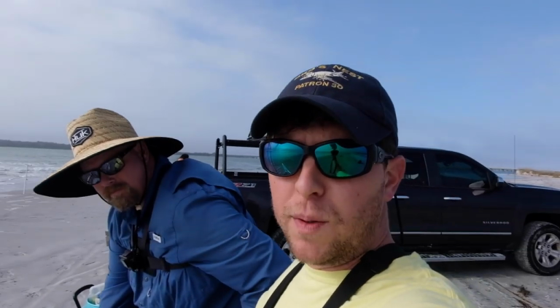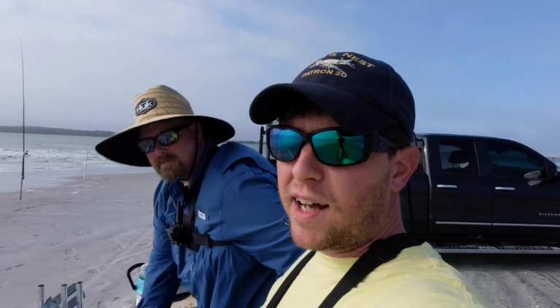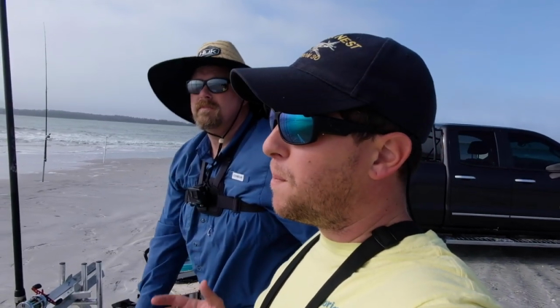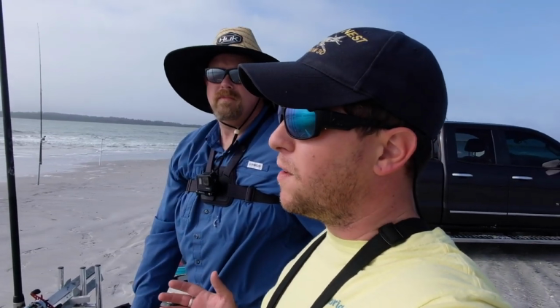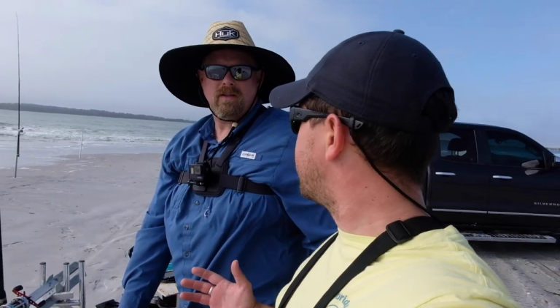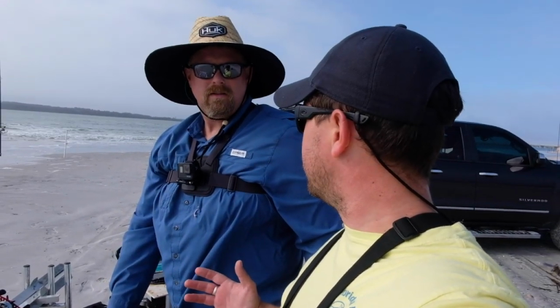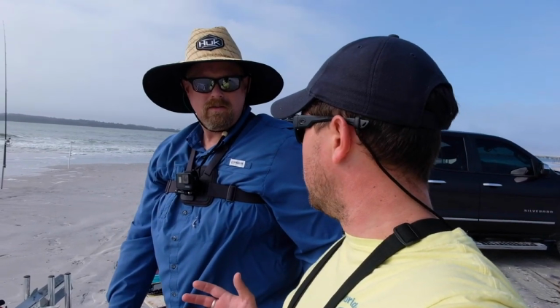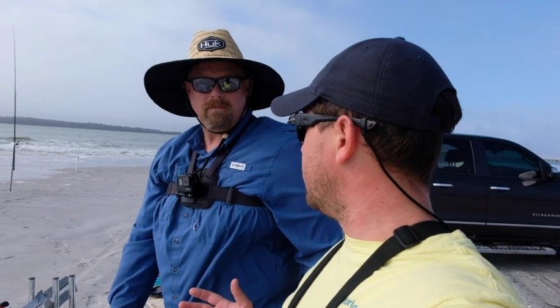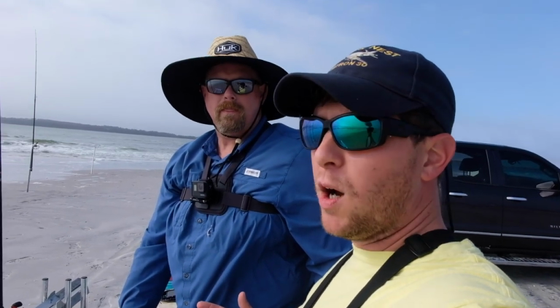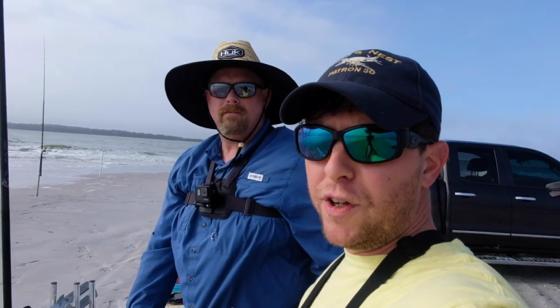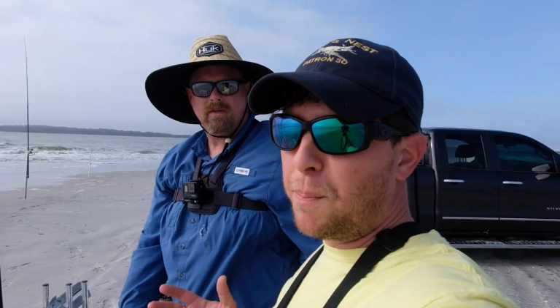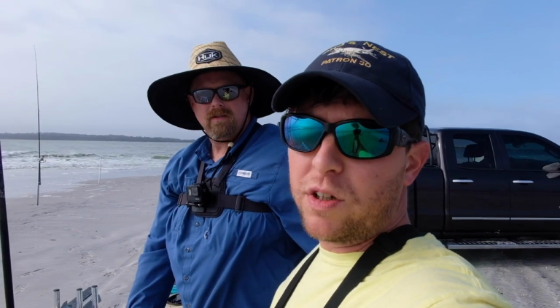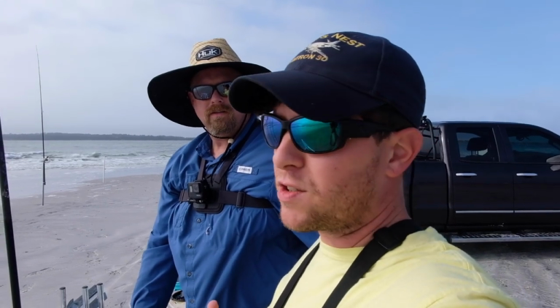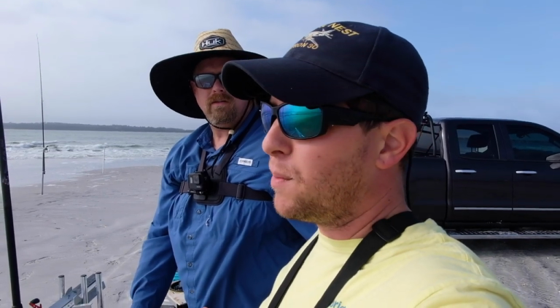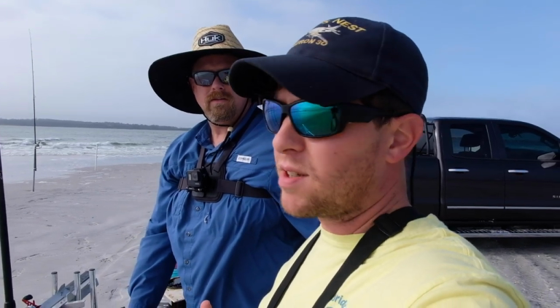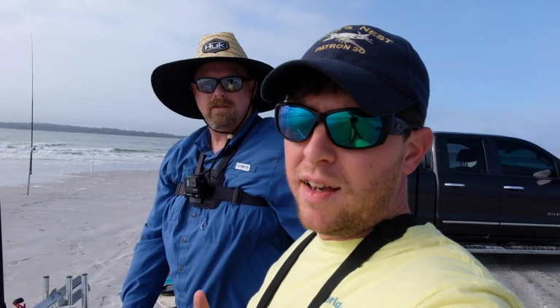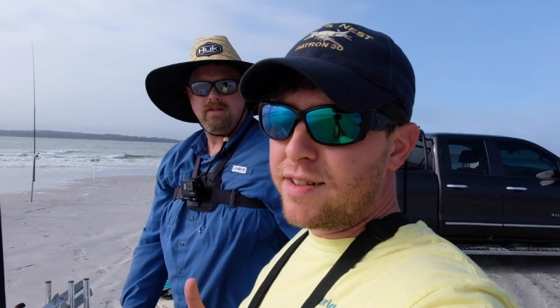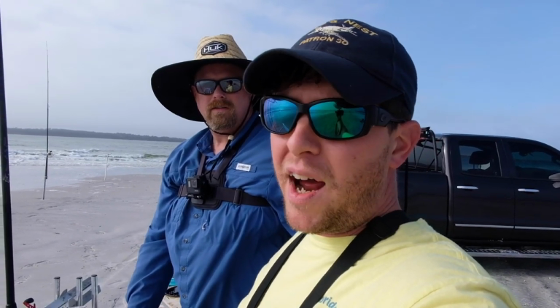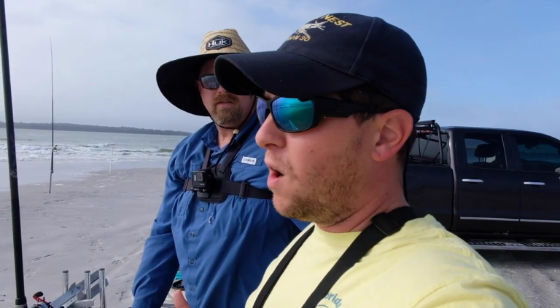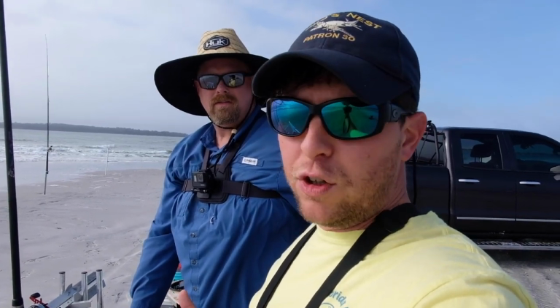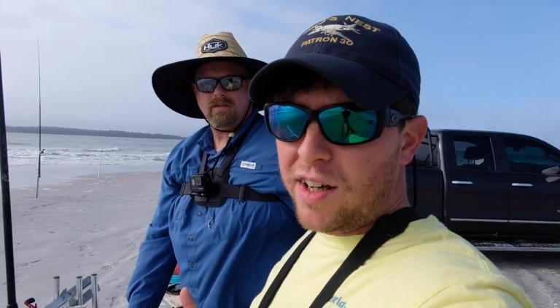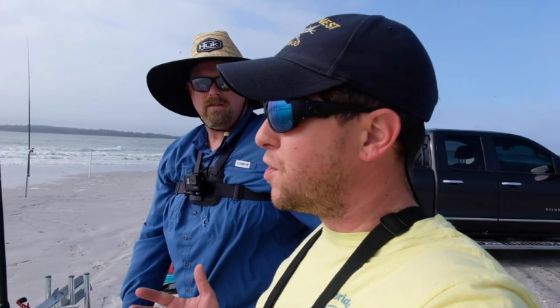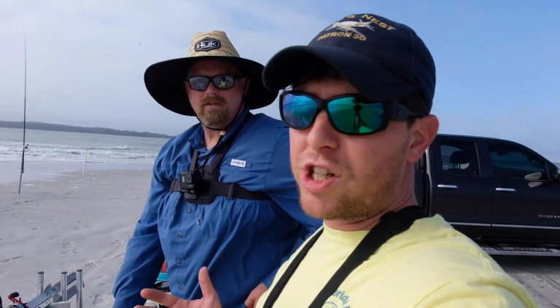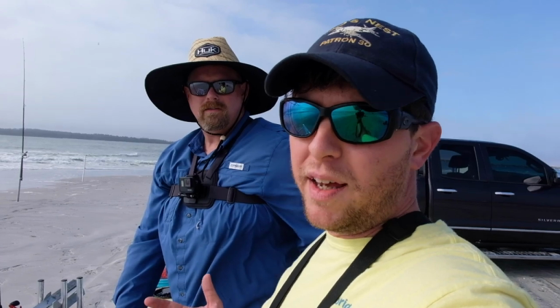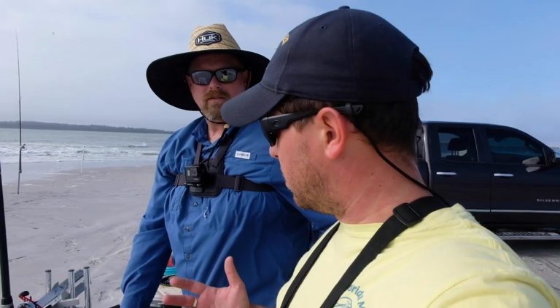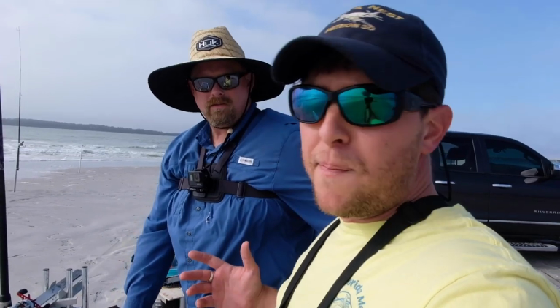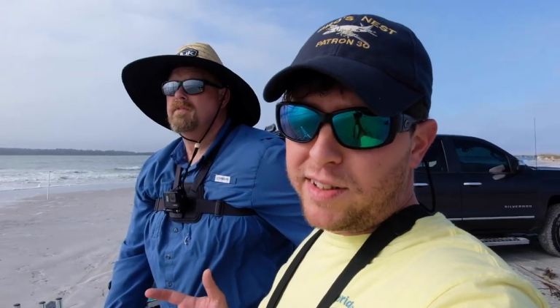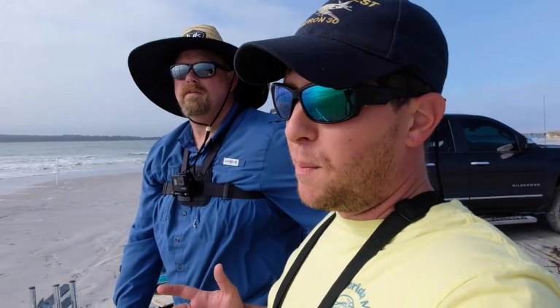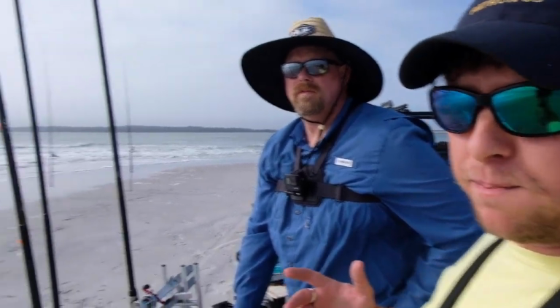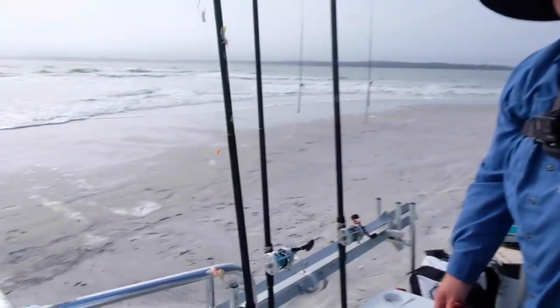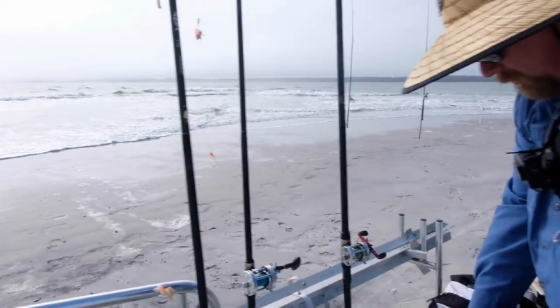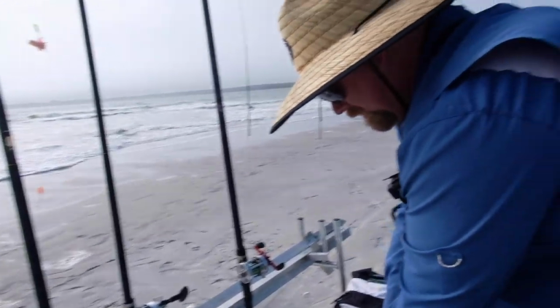So Chip just caught that 26 and three-quarter redfish. The bait that we're using is crab knuckles, and this is something I didn't know how to do until I started fishing with Chip. So check this out — pretty easy.